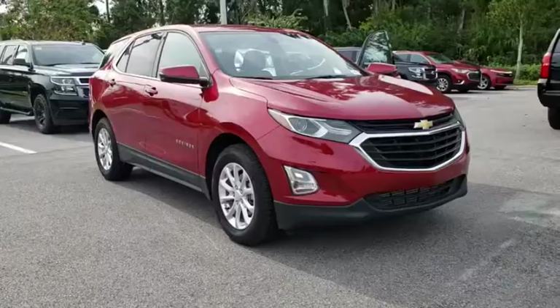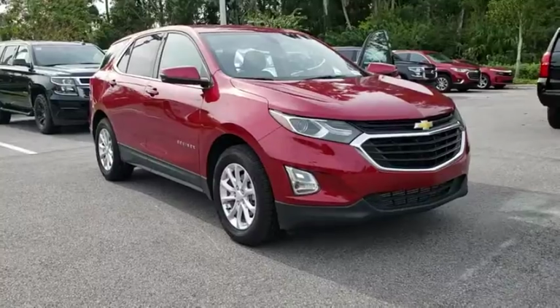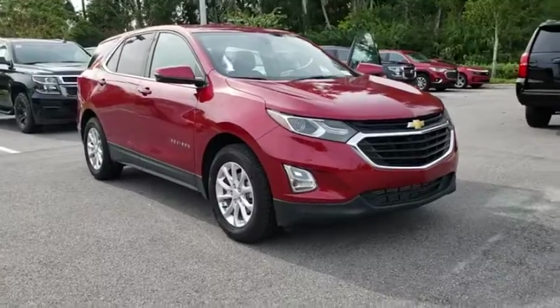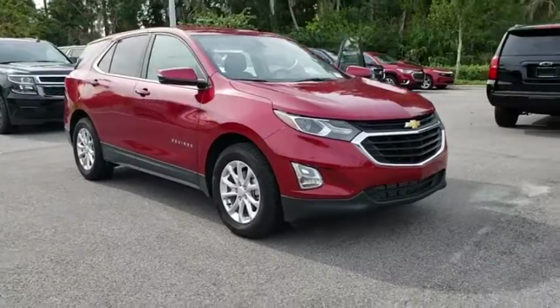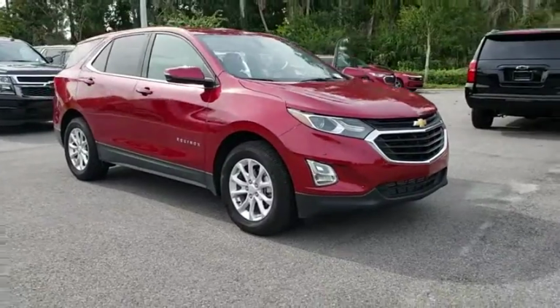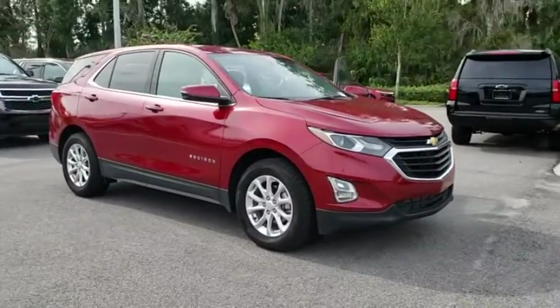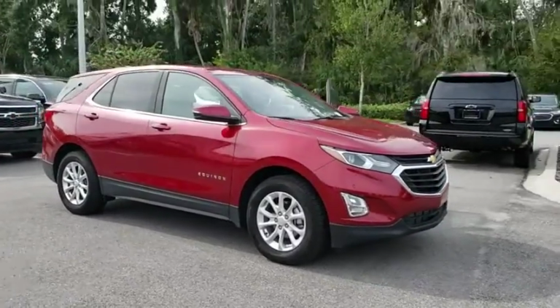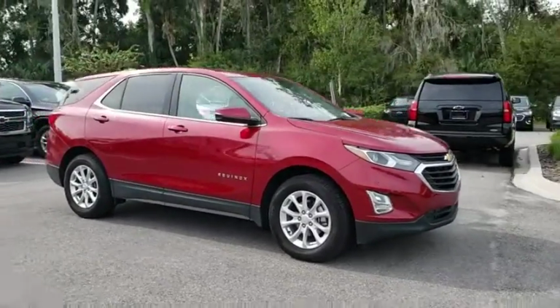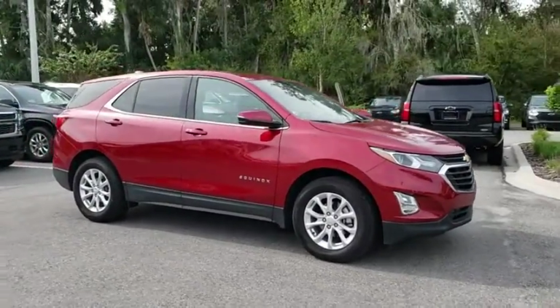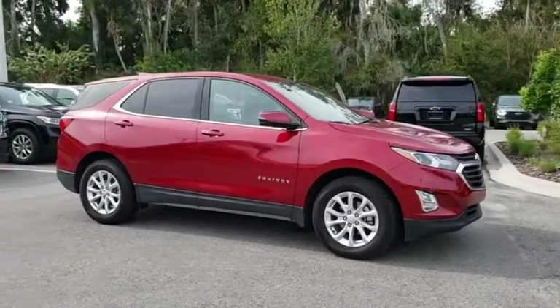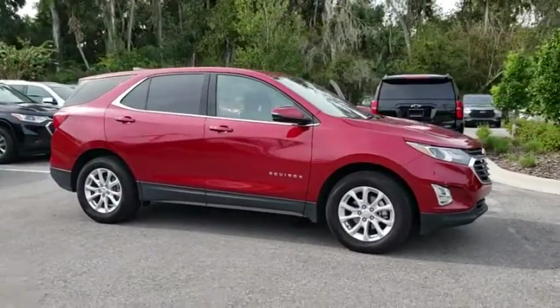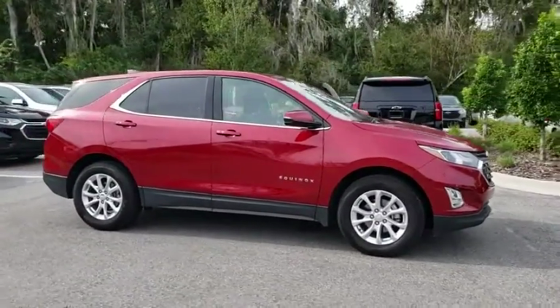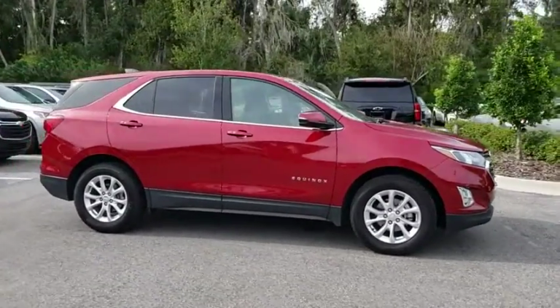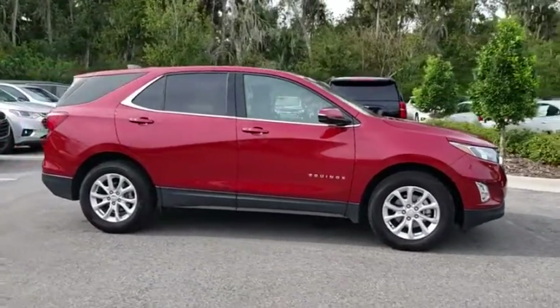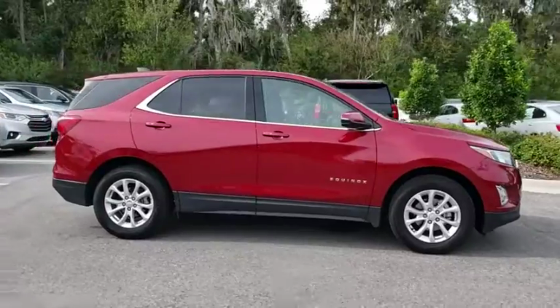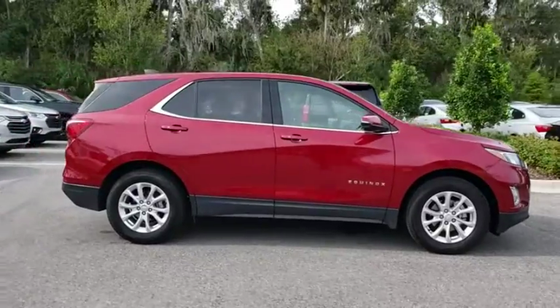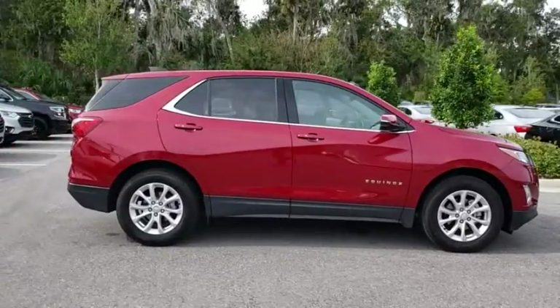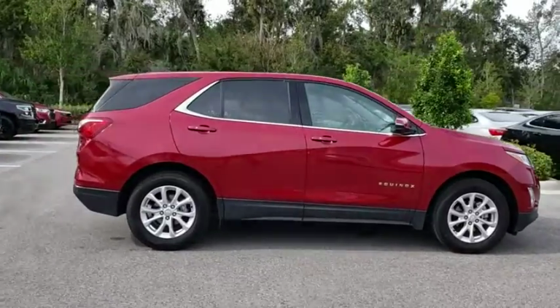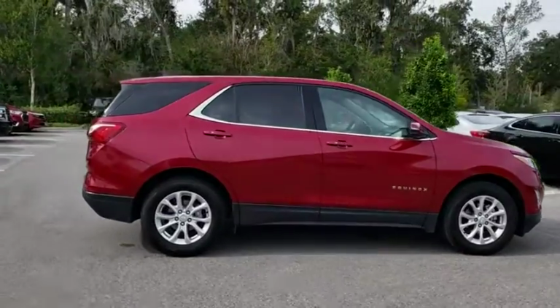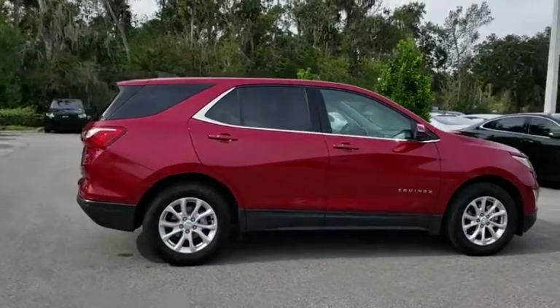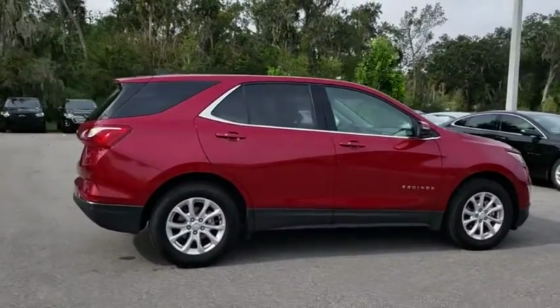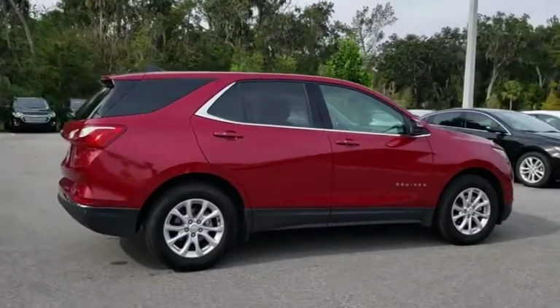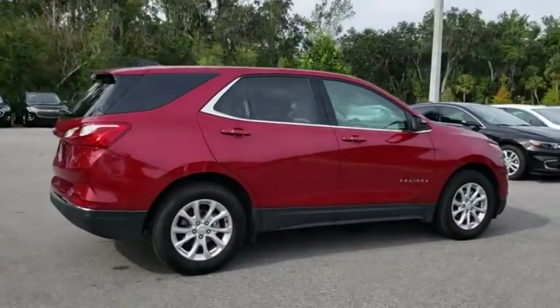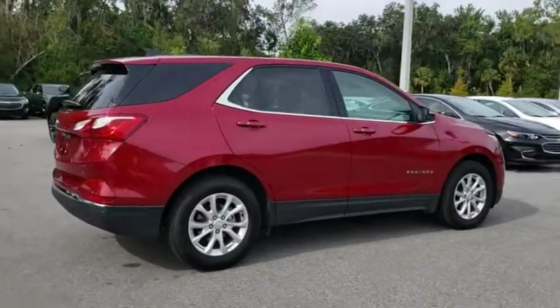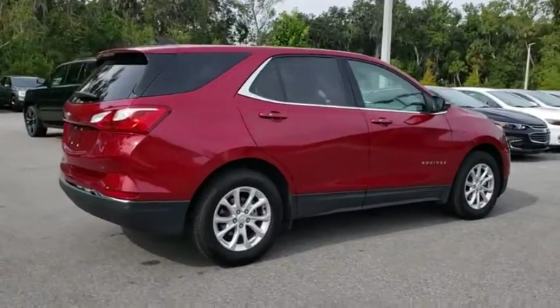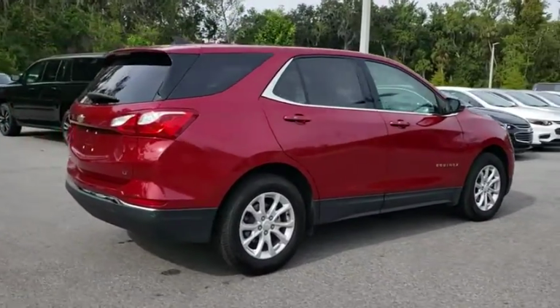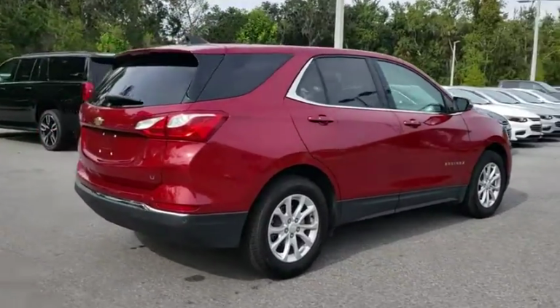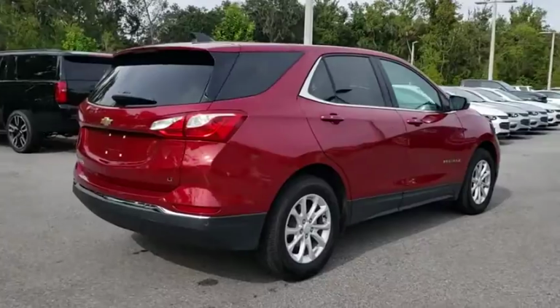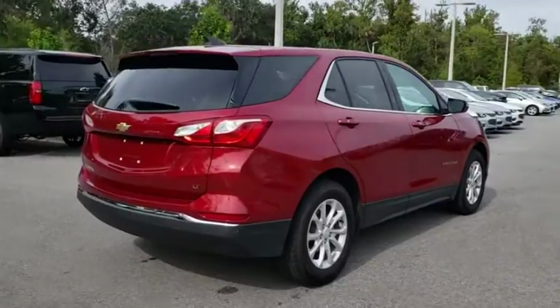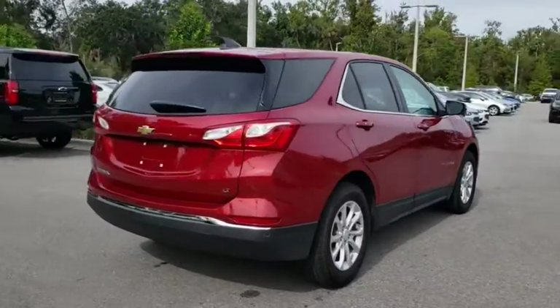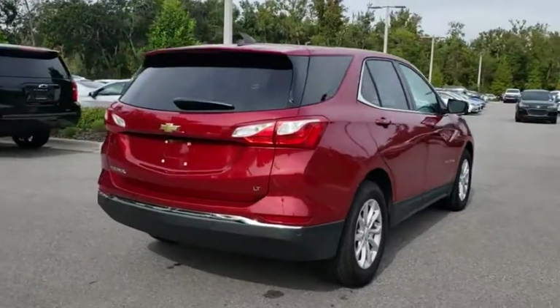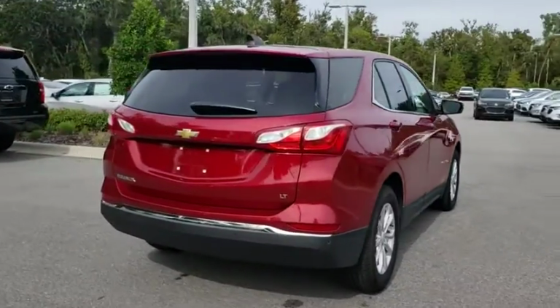2018 Chevrolet Equinox. Fuel efficiency, safety, and value equals the Chevy Equinox. This vehicle has less than 20,000 miles. Here are some of this vehicle's great options.